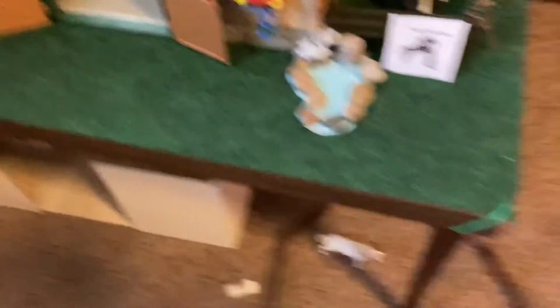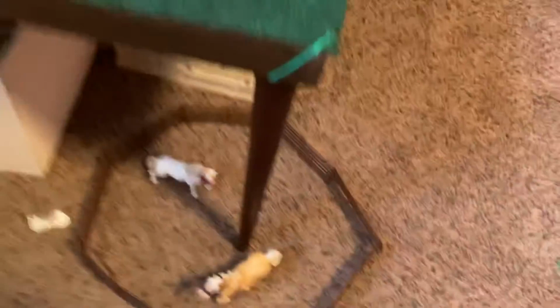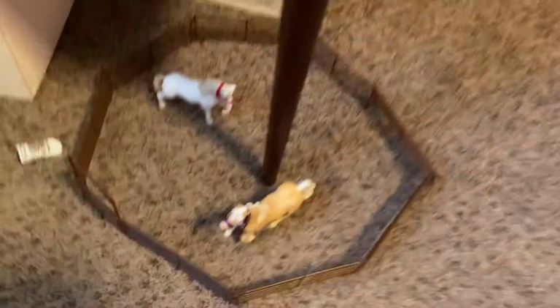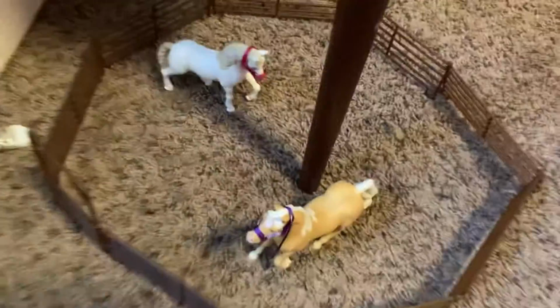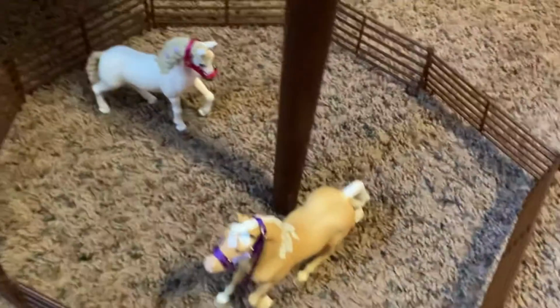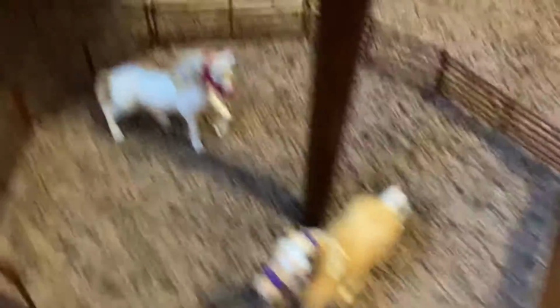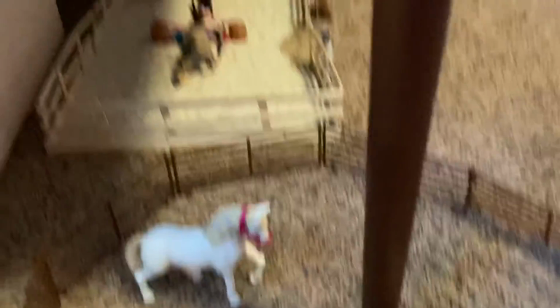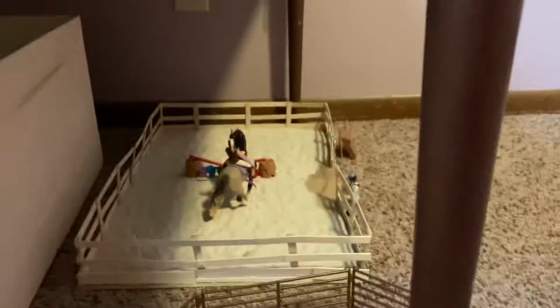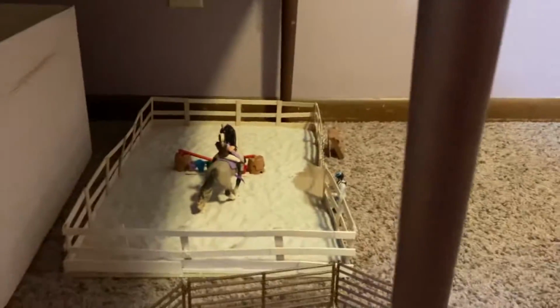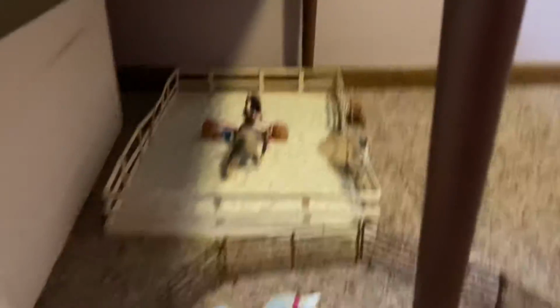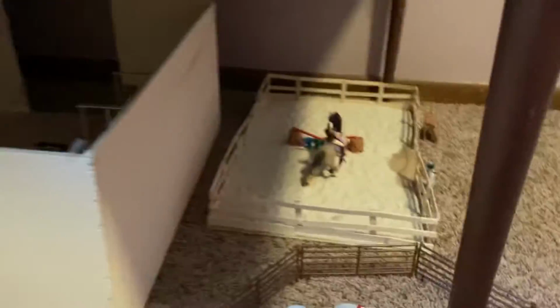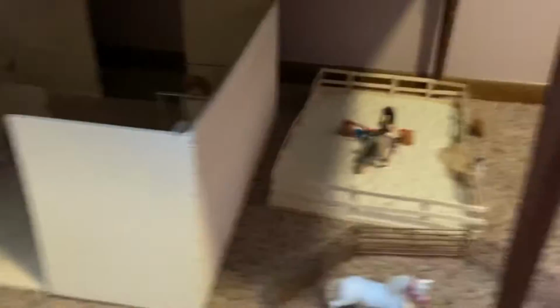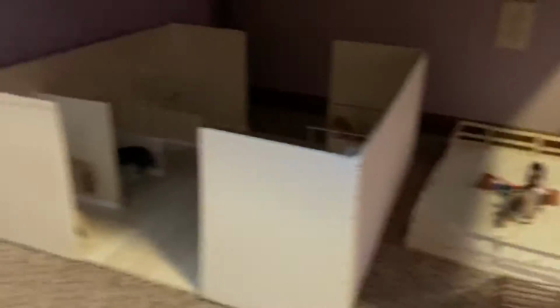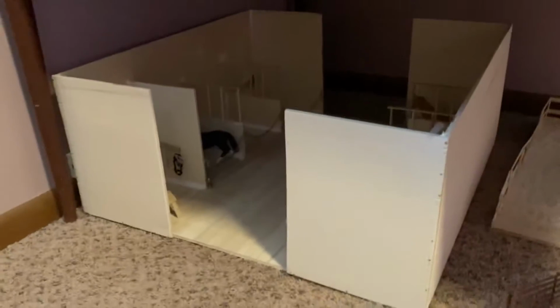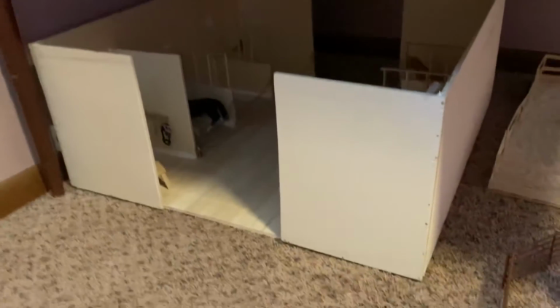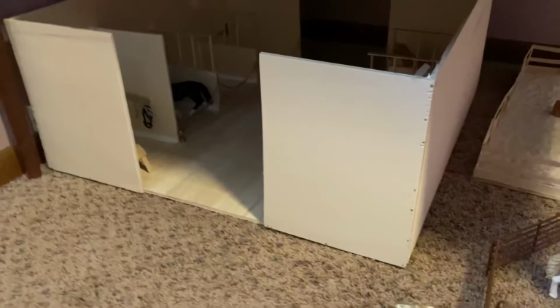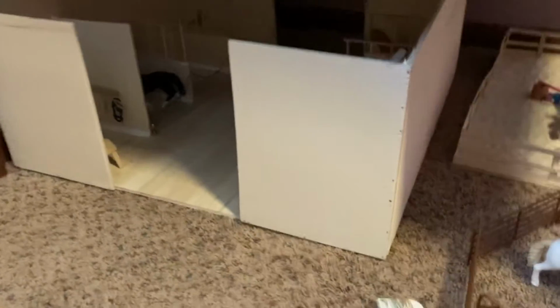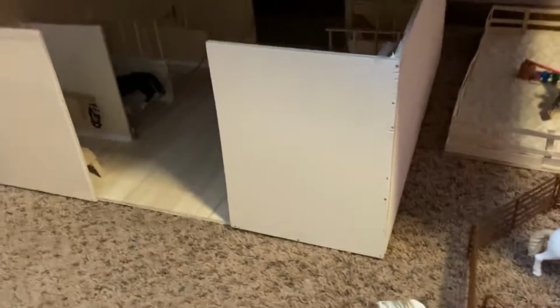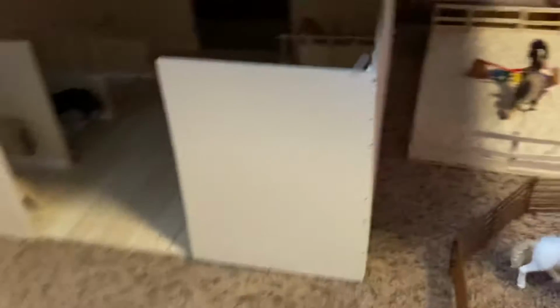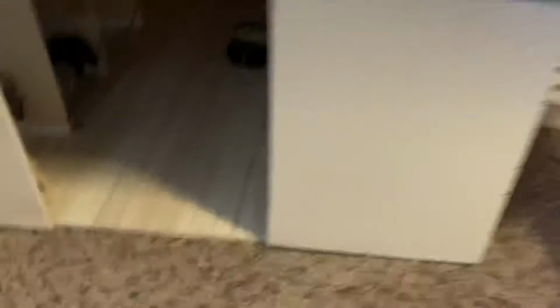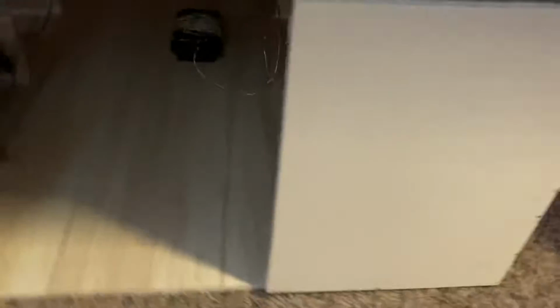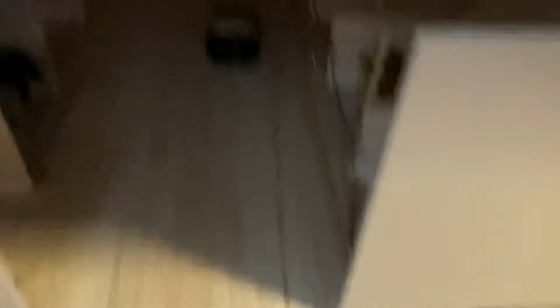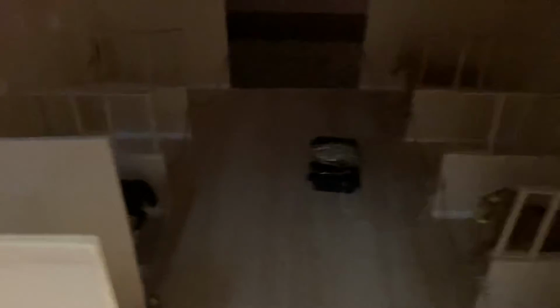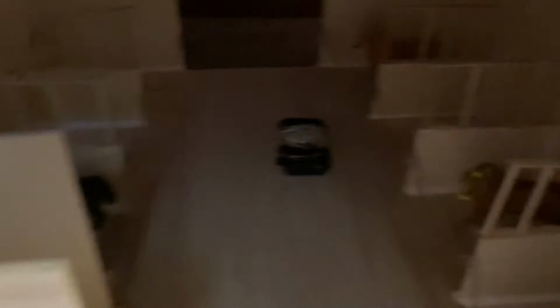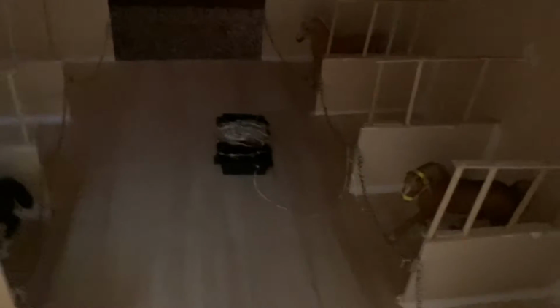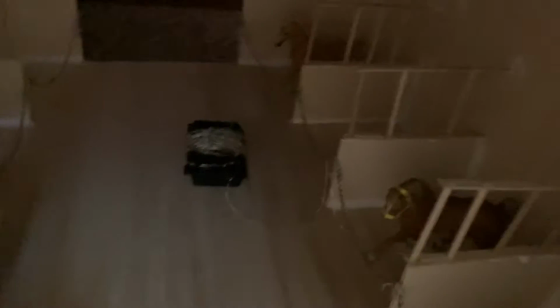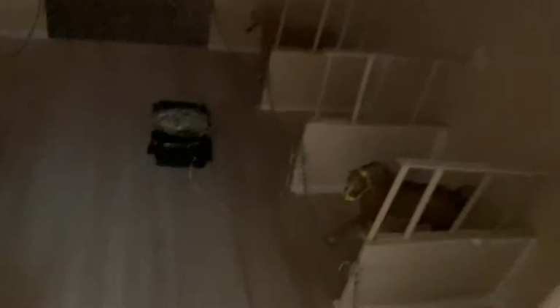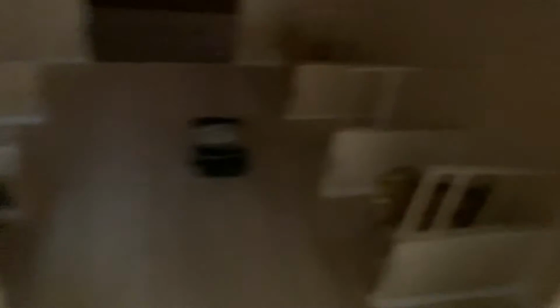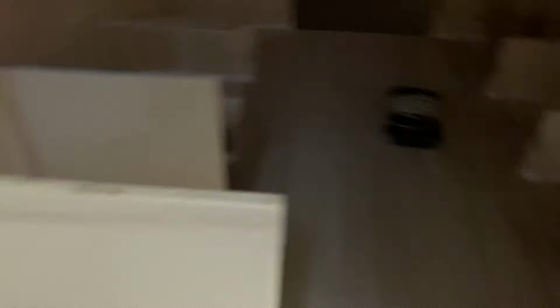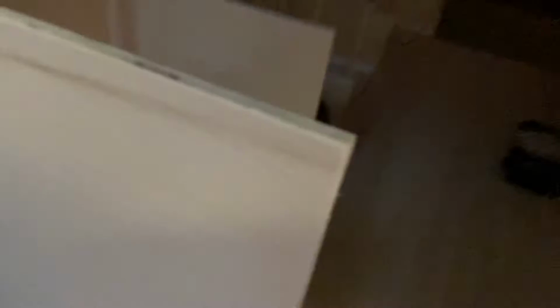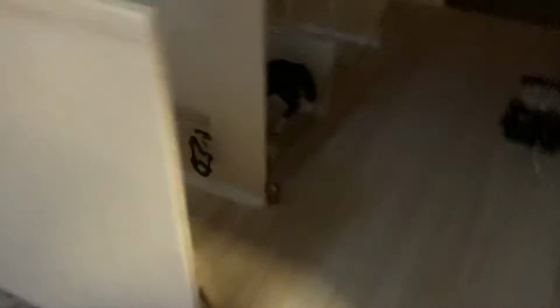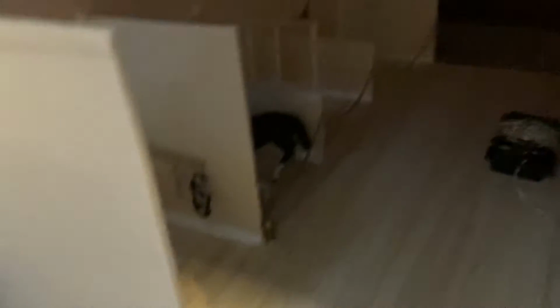We have this little paddock and arena under the table. And we also have this barn, which is going to be the show horse barn that has a couple horses in it. And we have a little tack room in there.